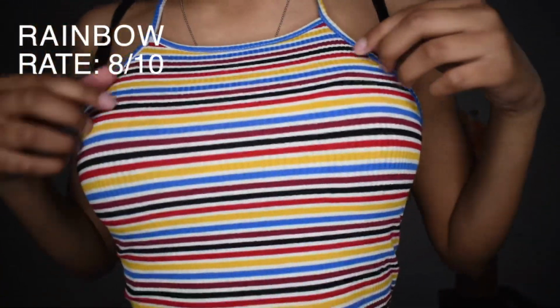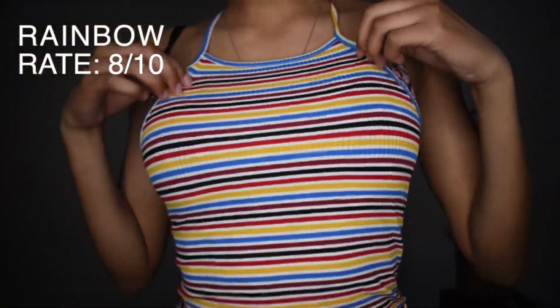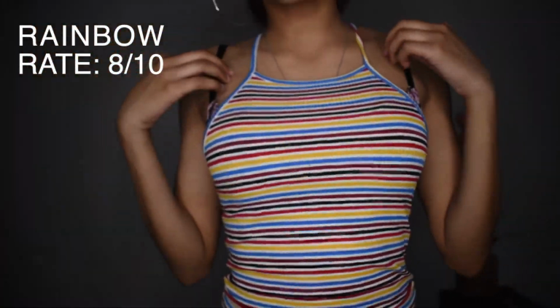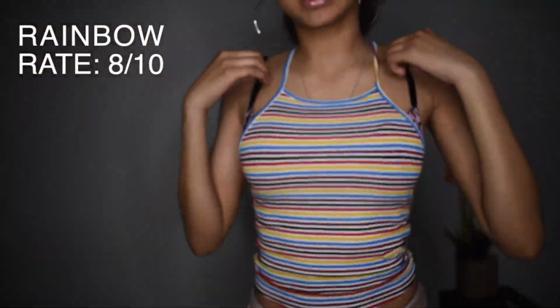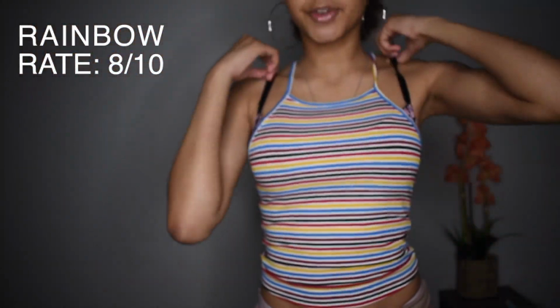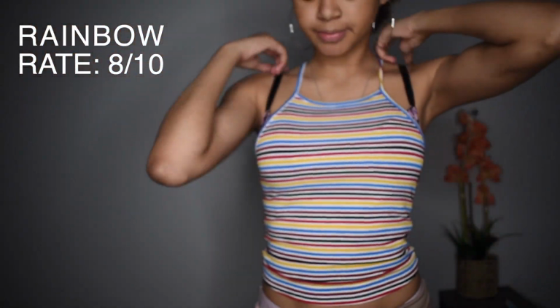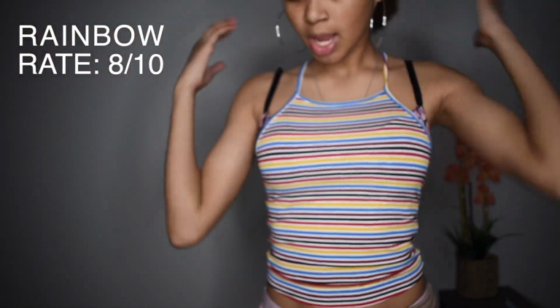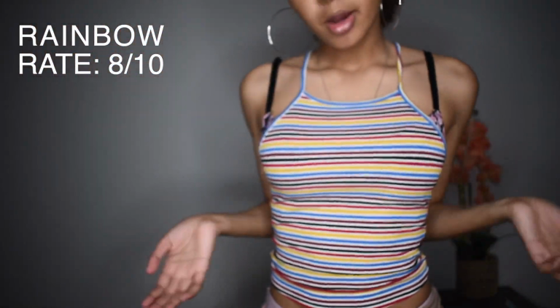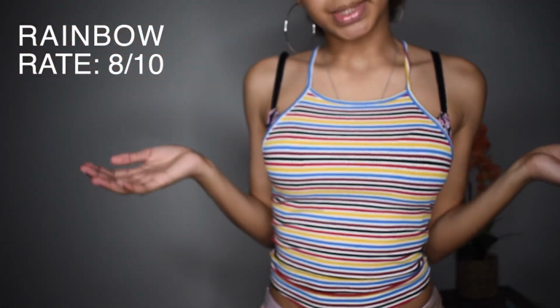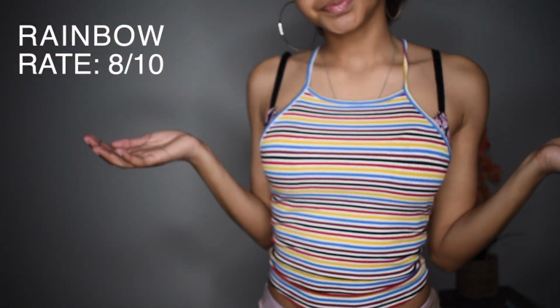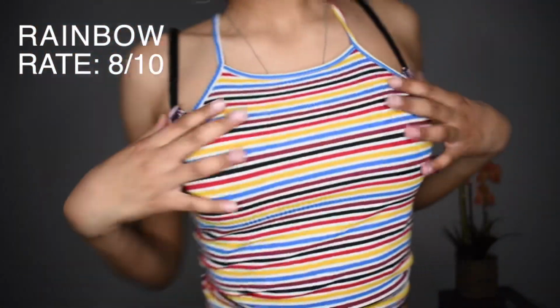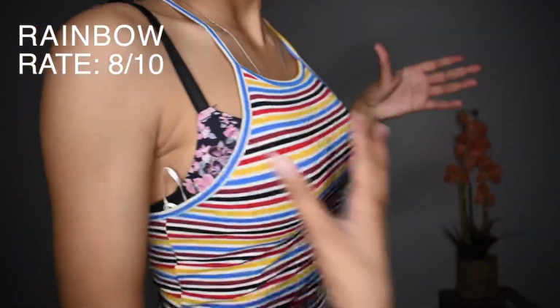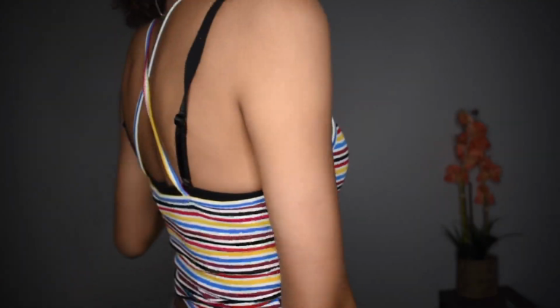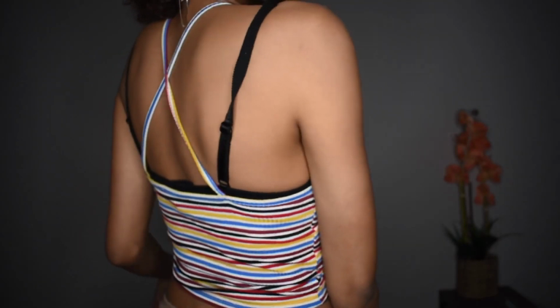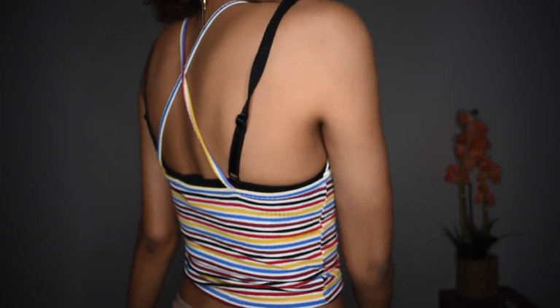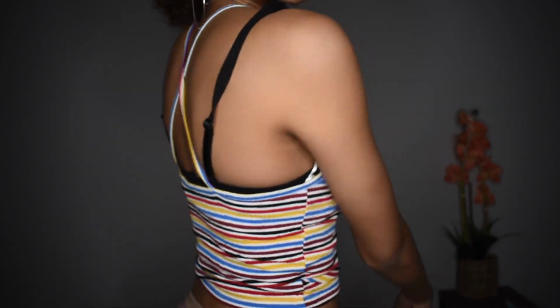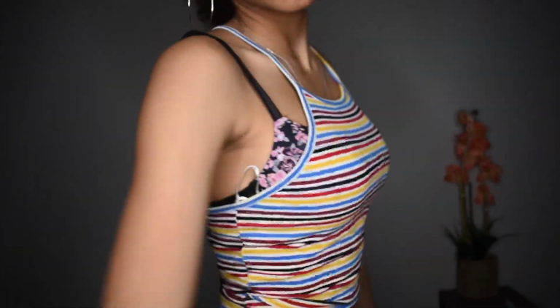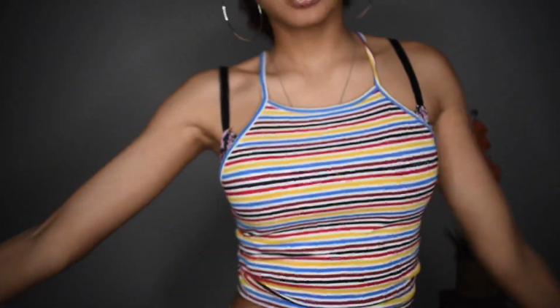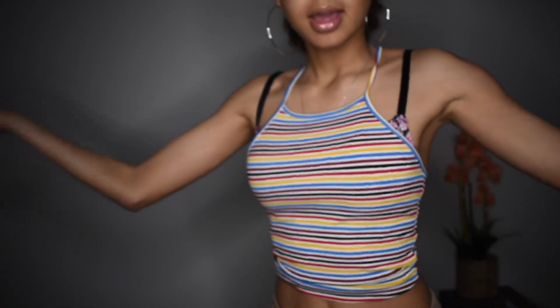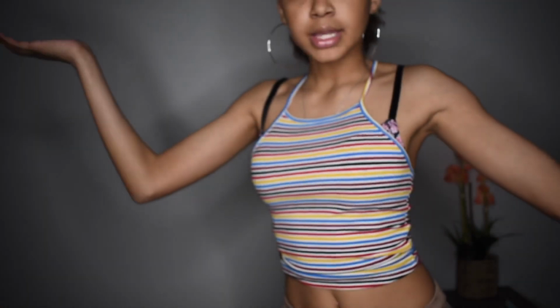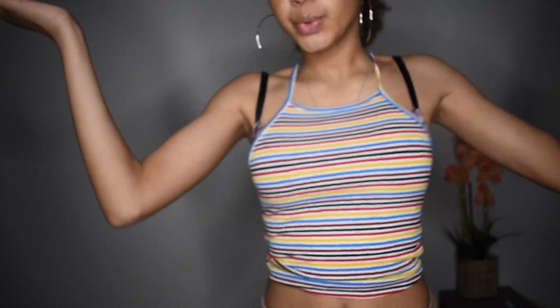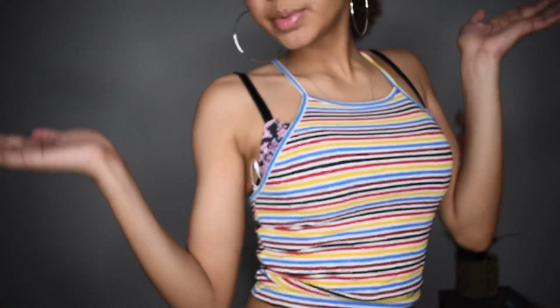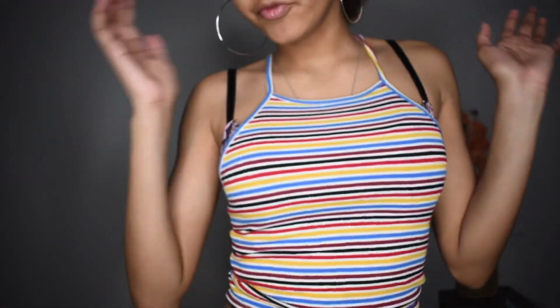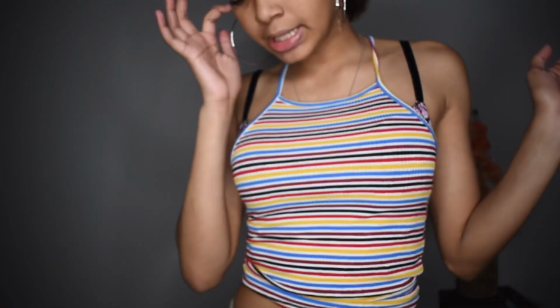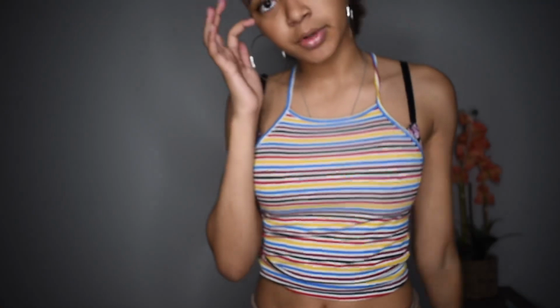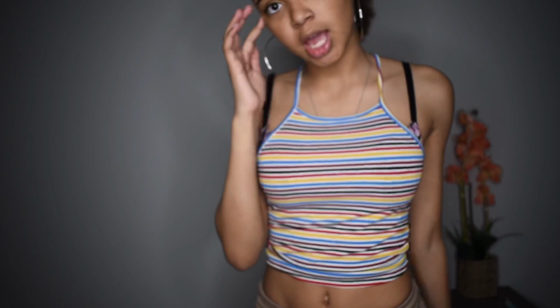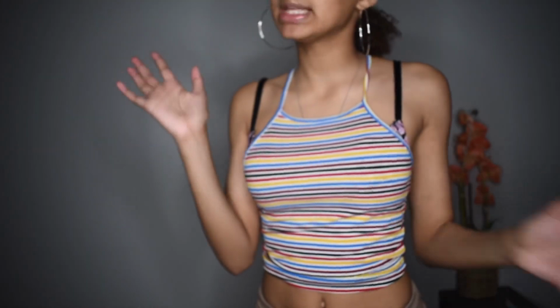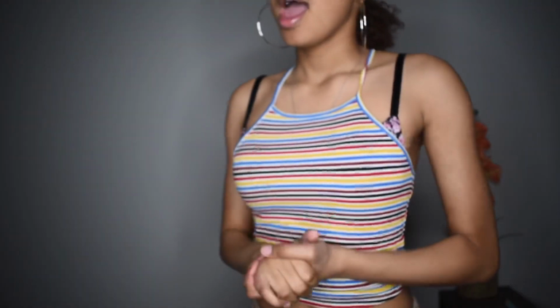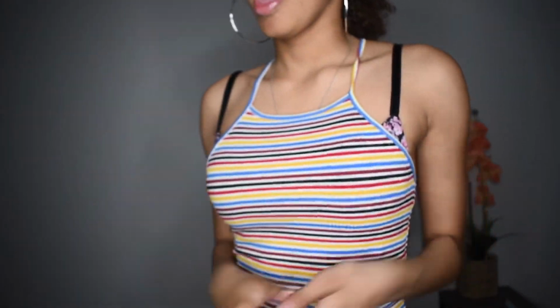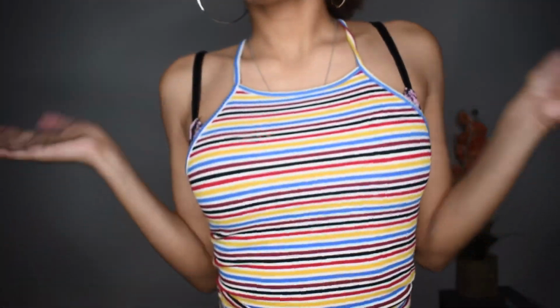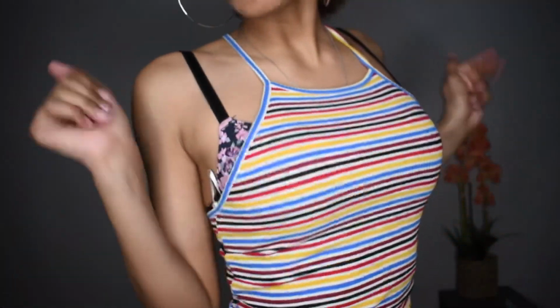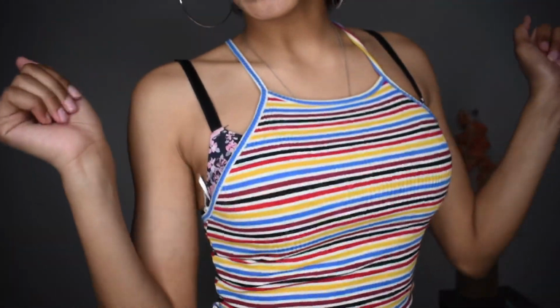So this next shirt I got from Rainbow. This is what the back looks like. It's cool — very summer vibes.